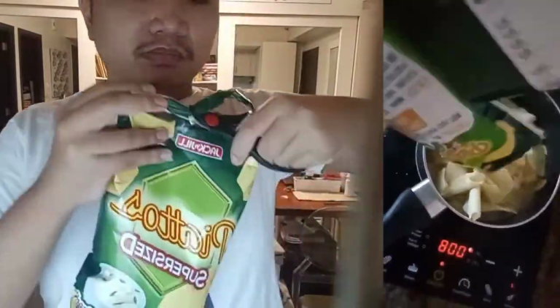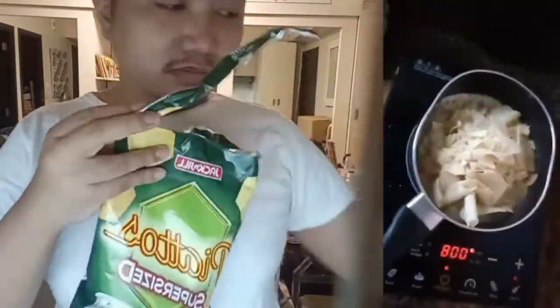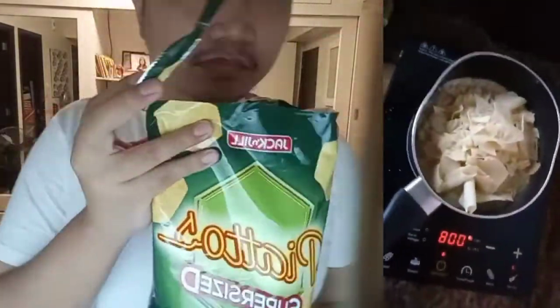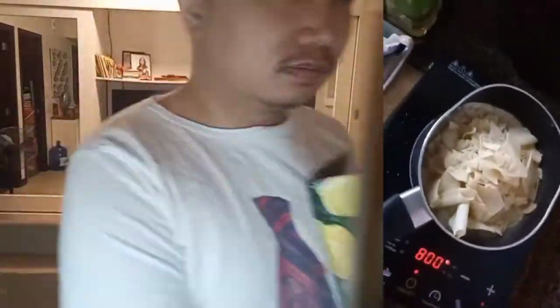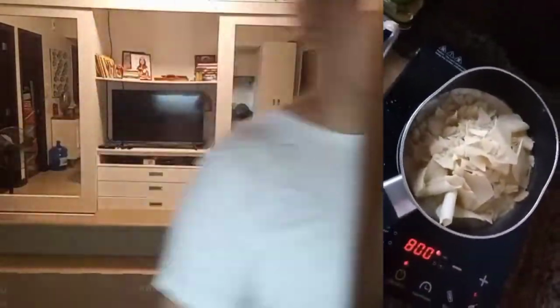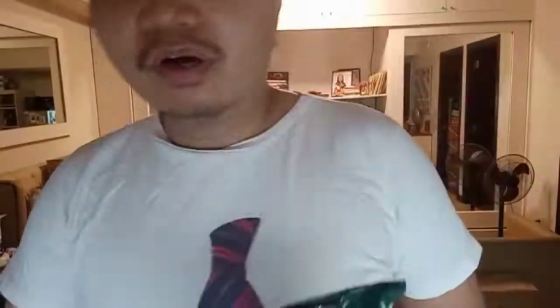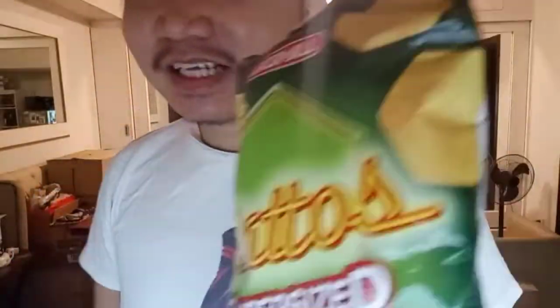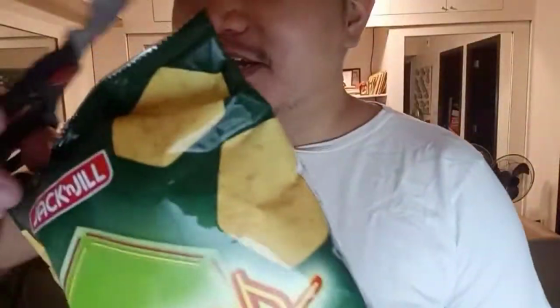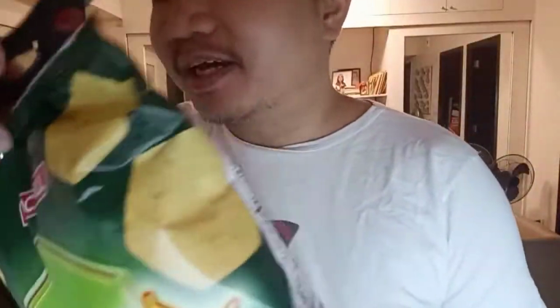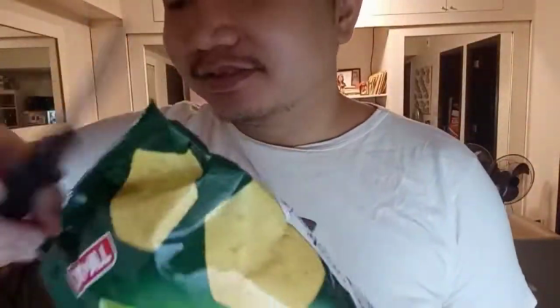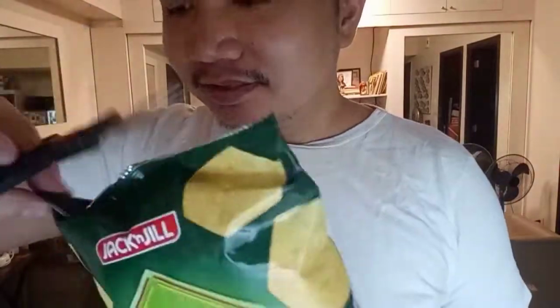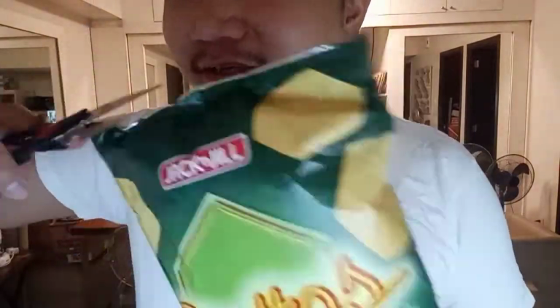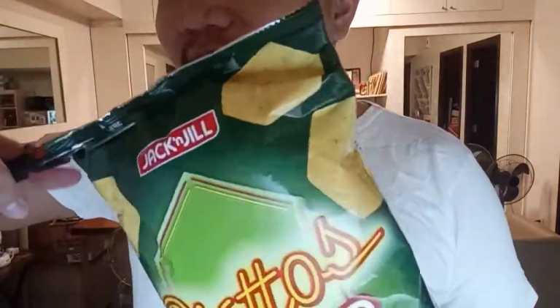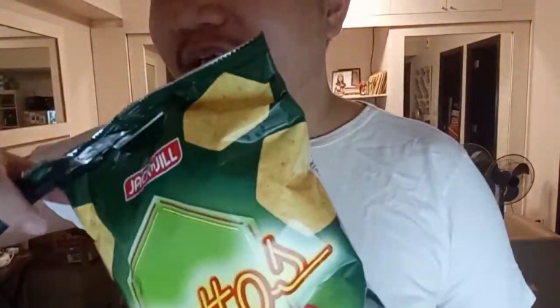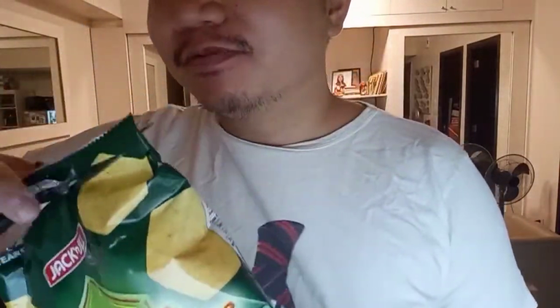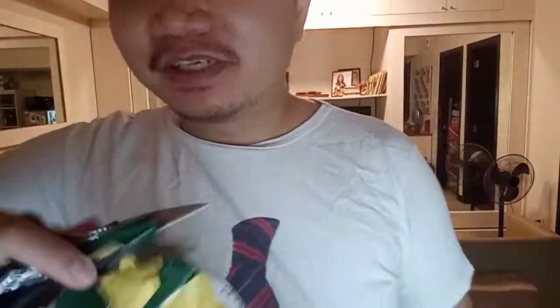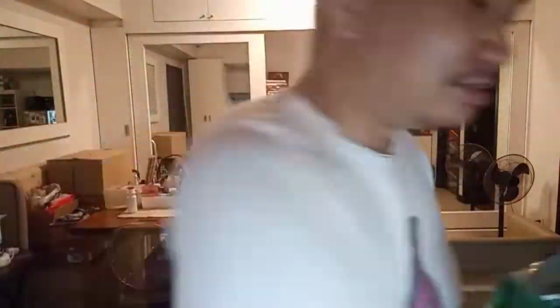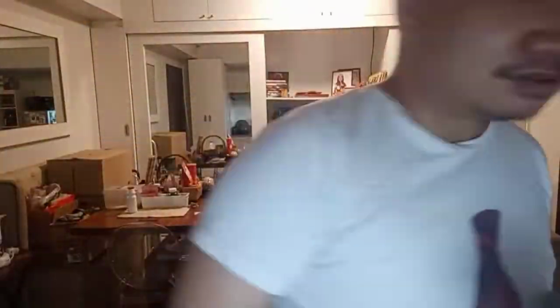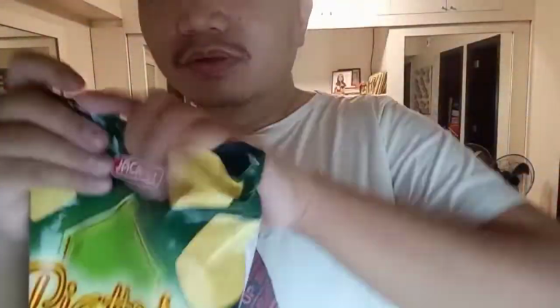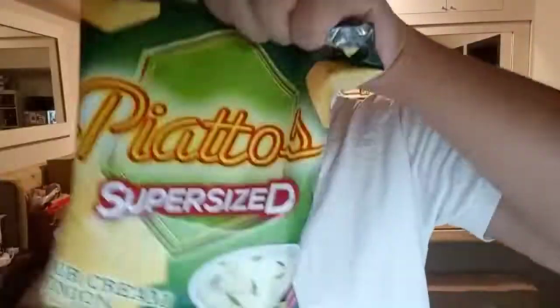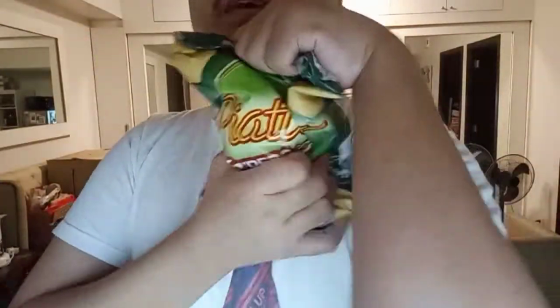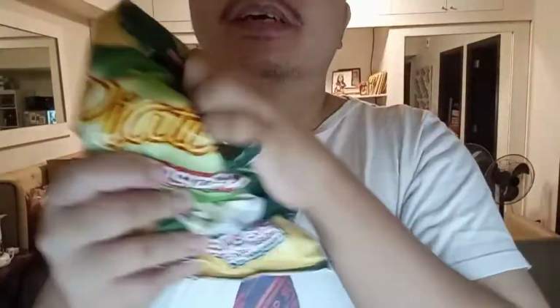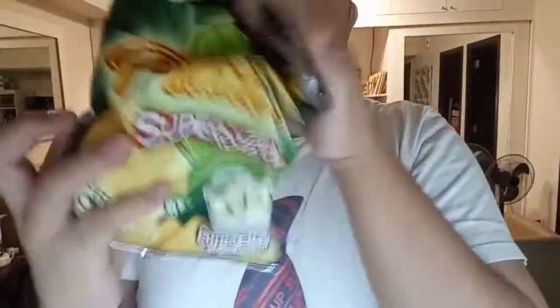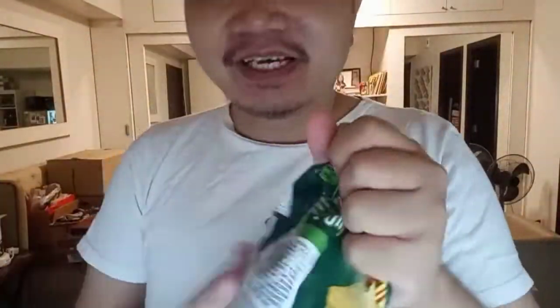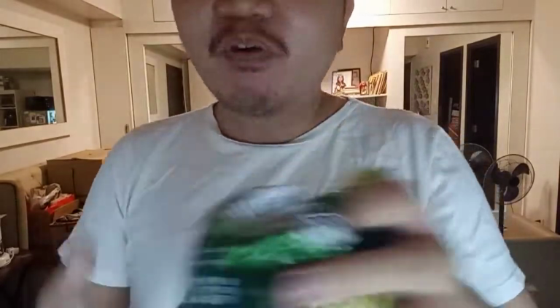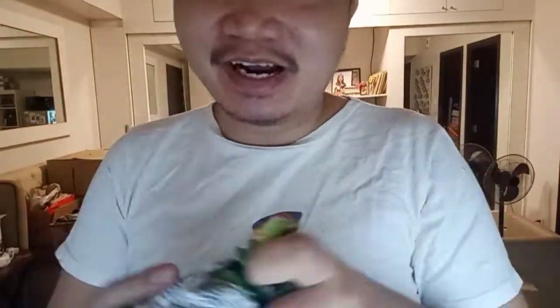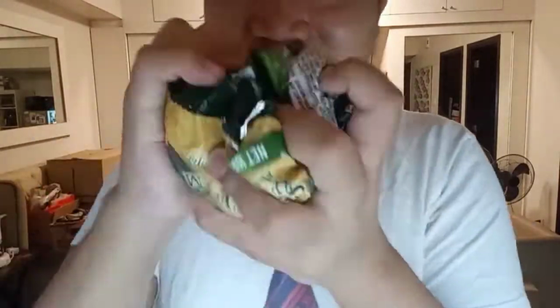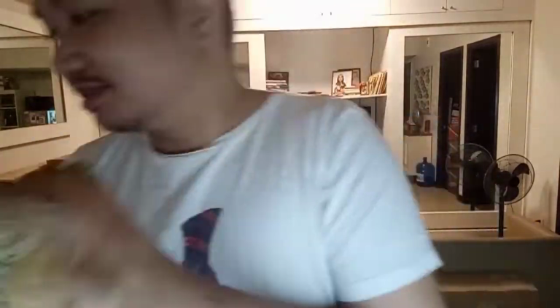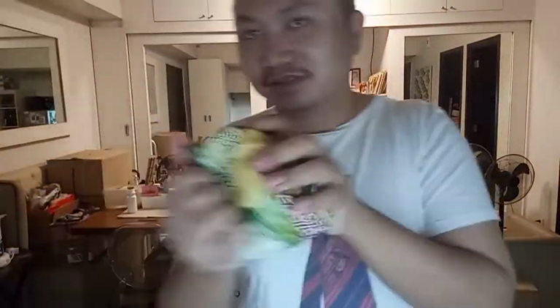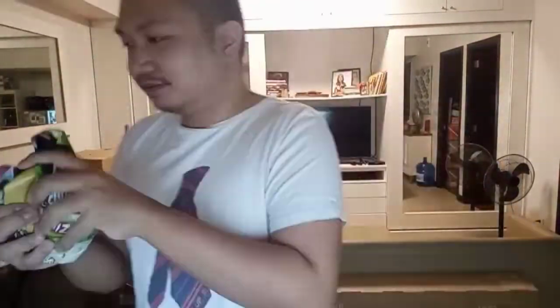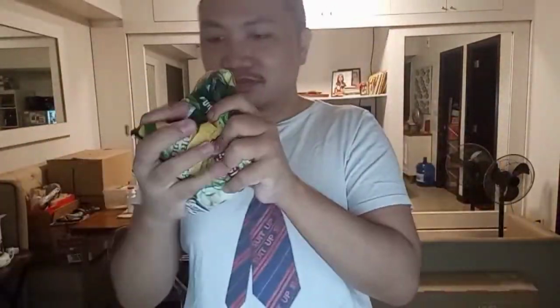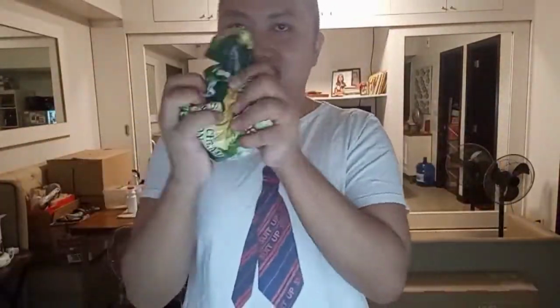Oh my gosh, I forgot to crush it. Okay, so for my next bag, I'm not going to make the same mistake. I'm going to open it with a pair of scissors, hold on to the bag for a bit, and crush the thing before placing it in there.